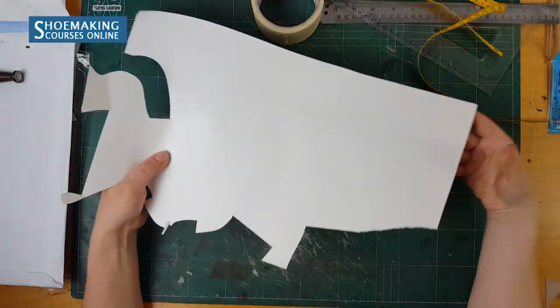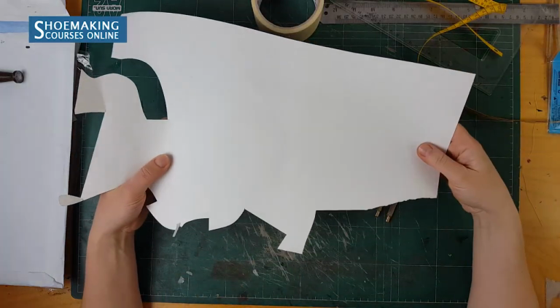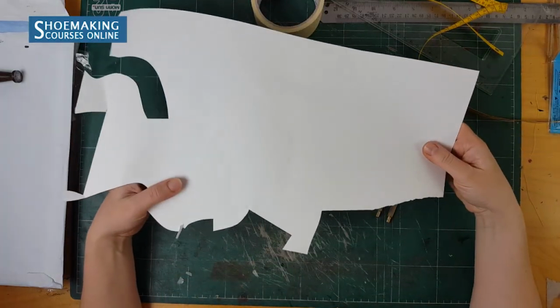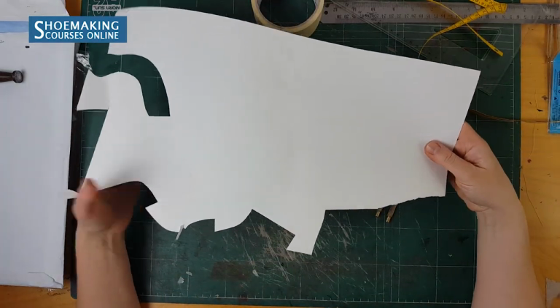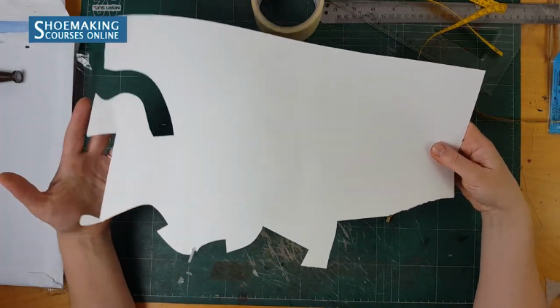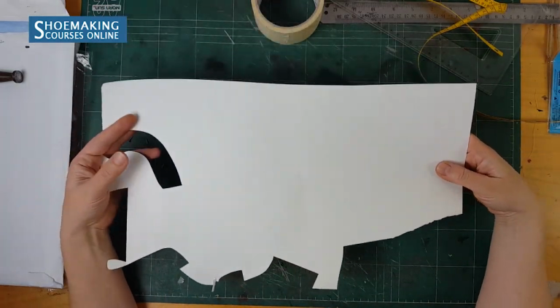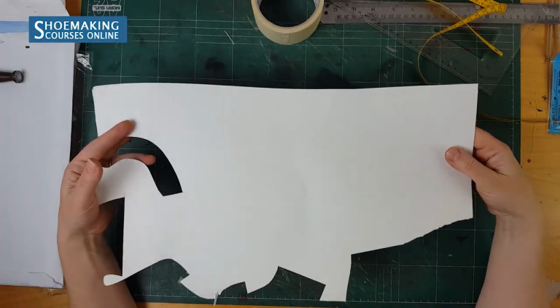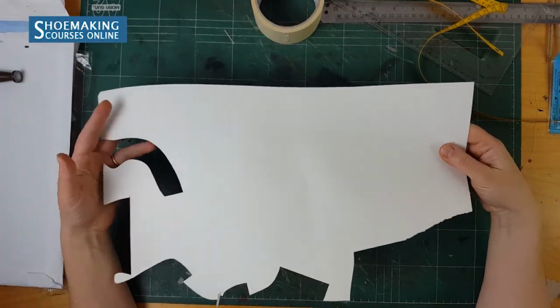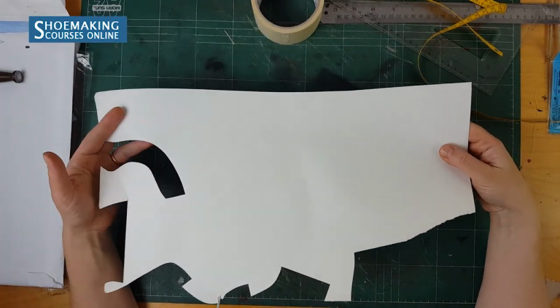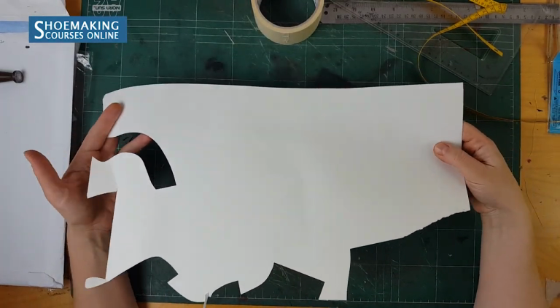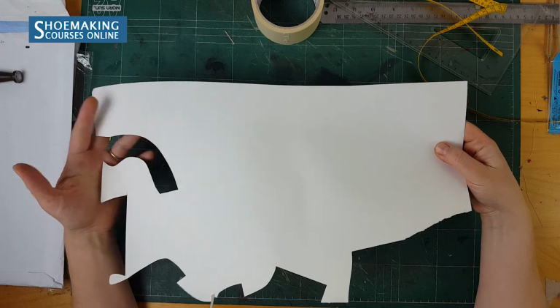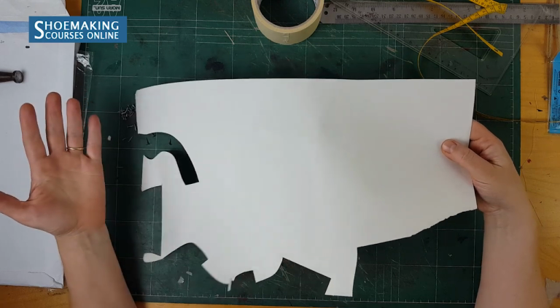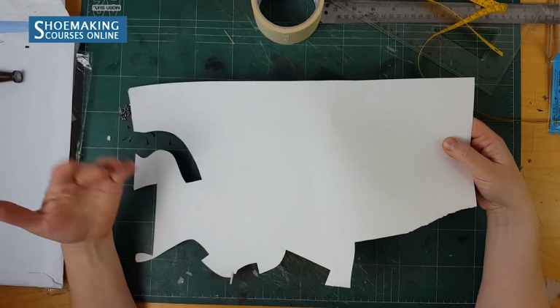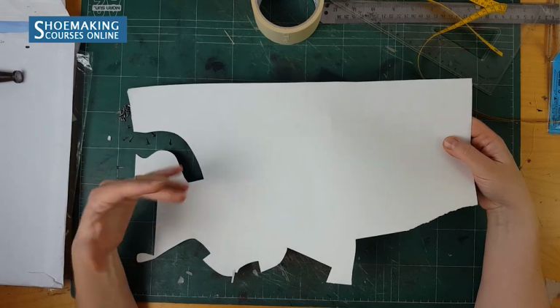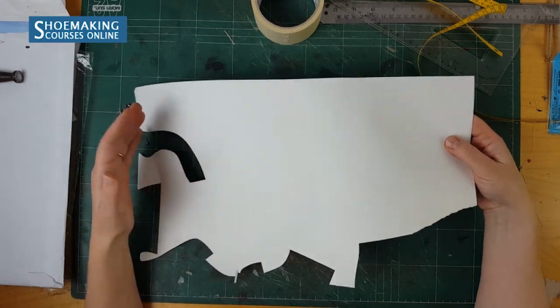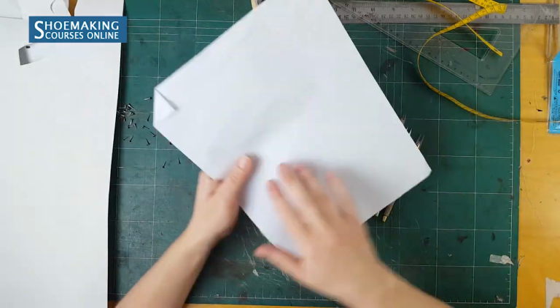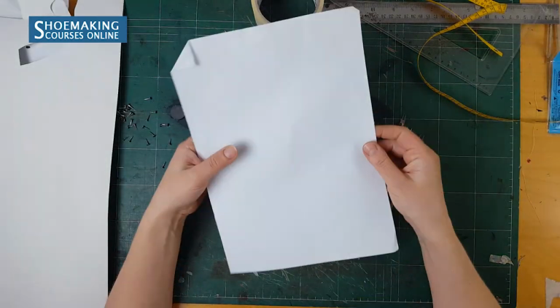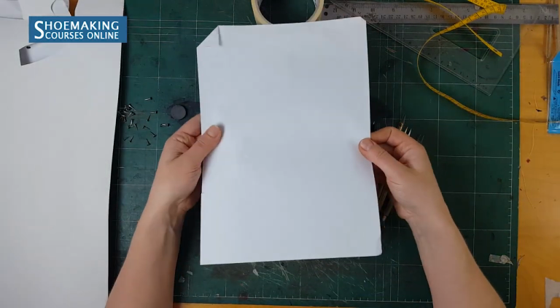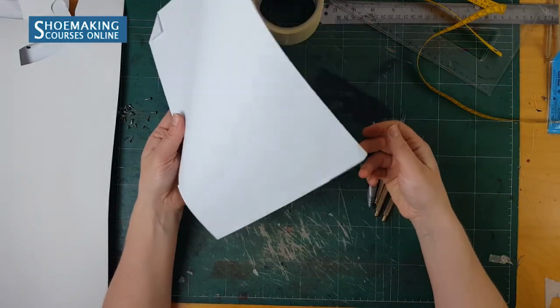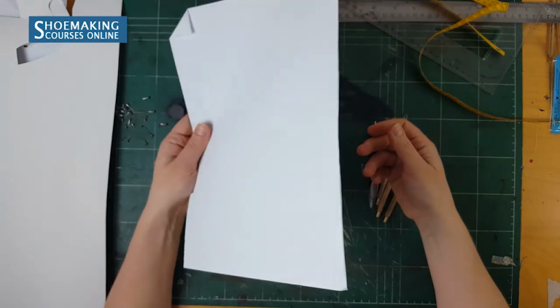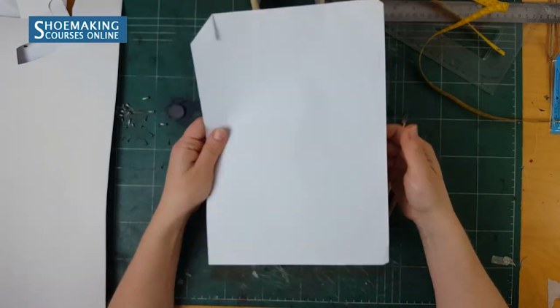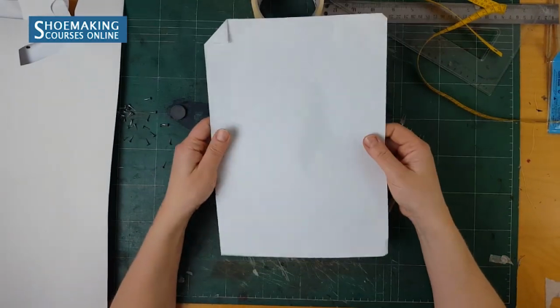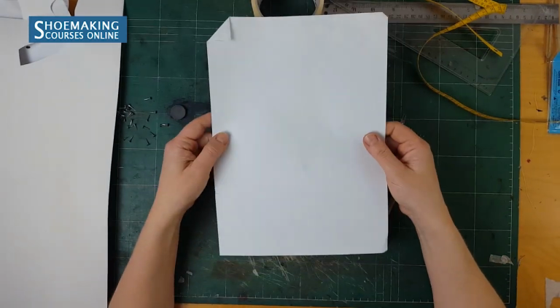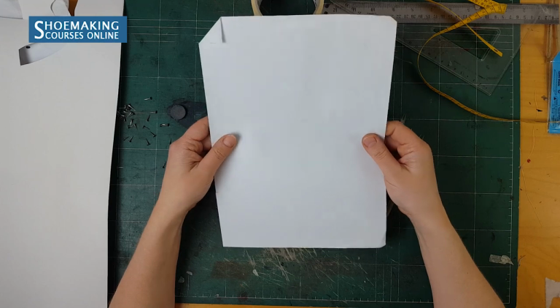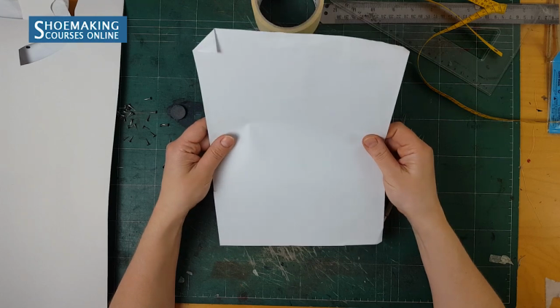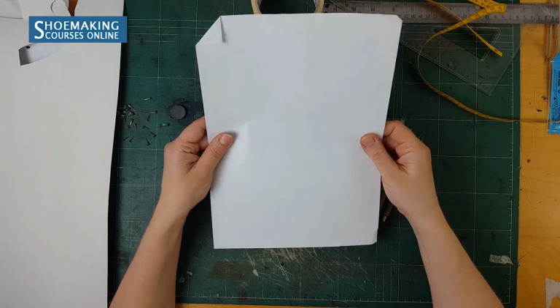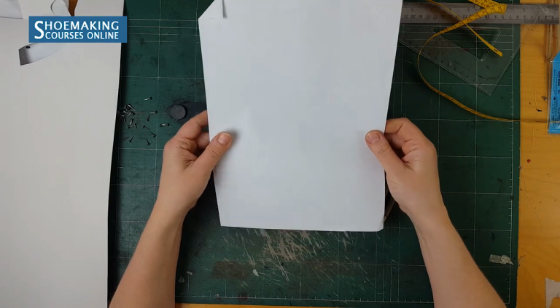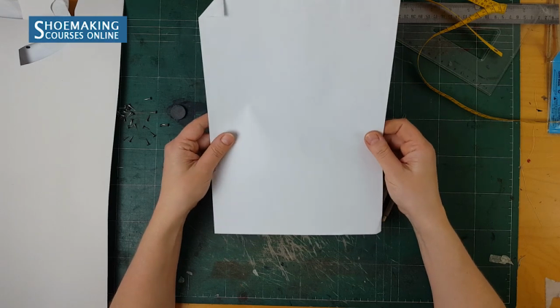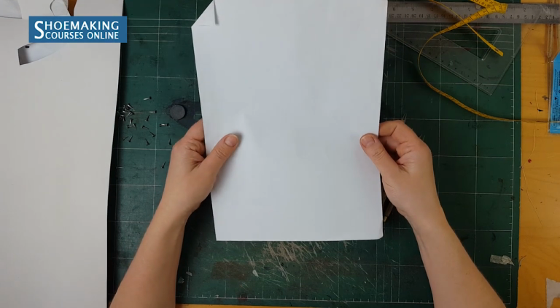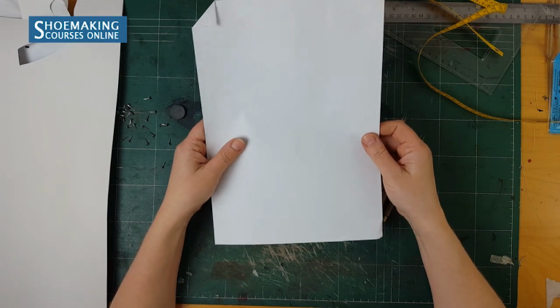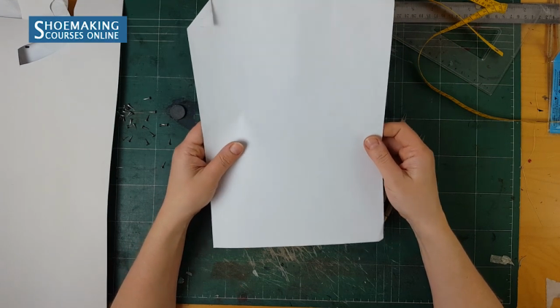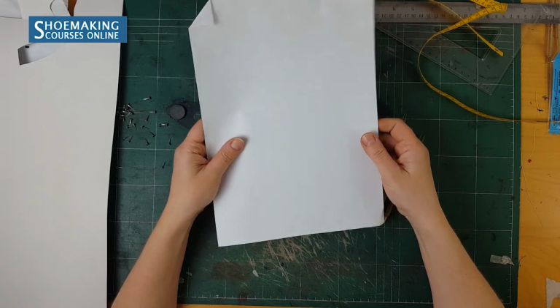Cardboard is also needed — it must be flexible, not too thick and not too thin. We also need simple A4 paper to check our patterns from paper.